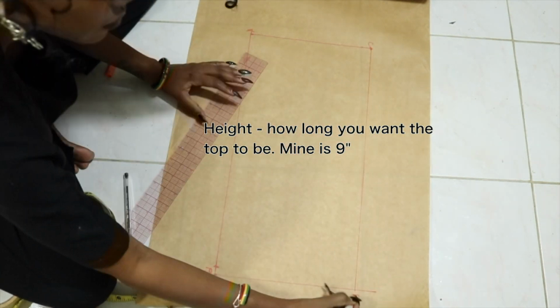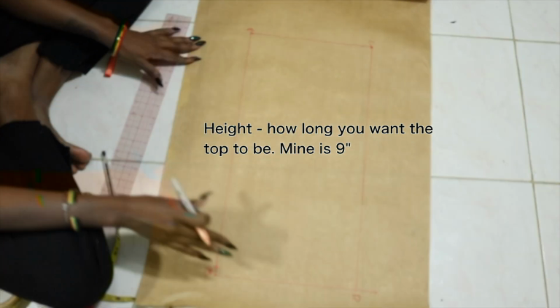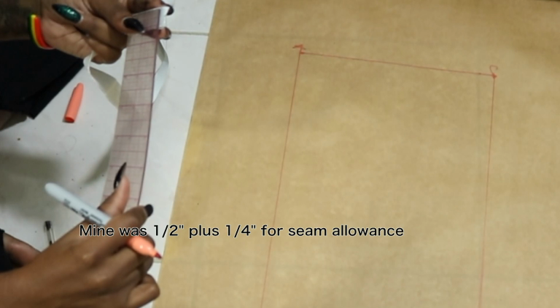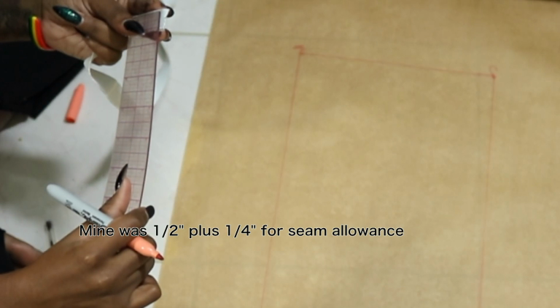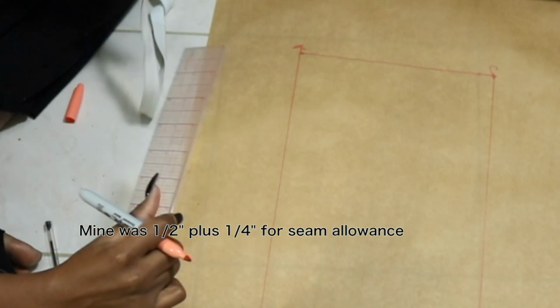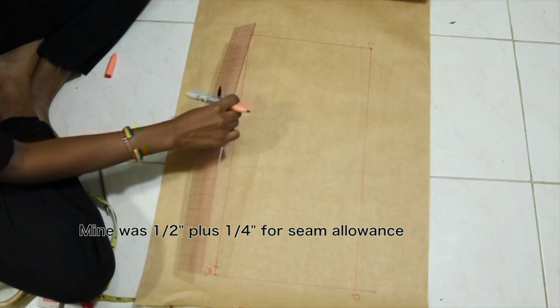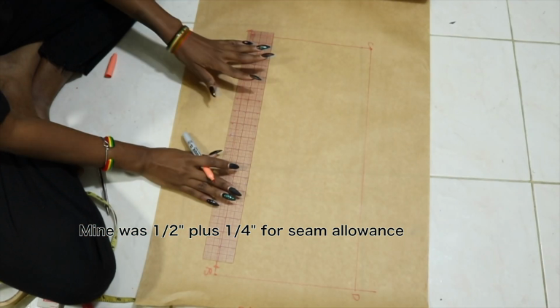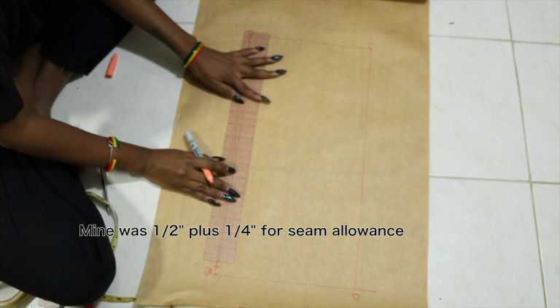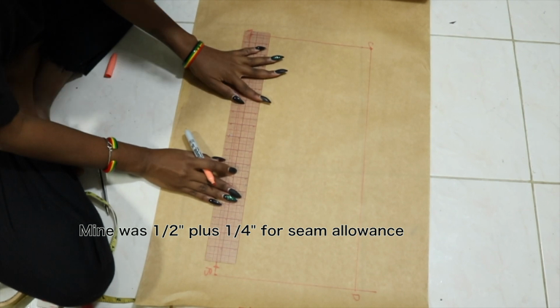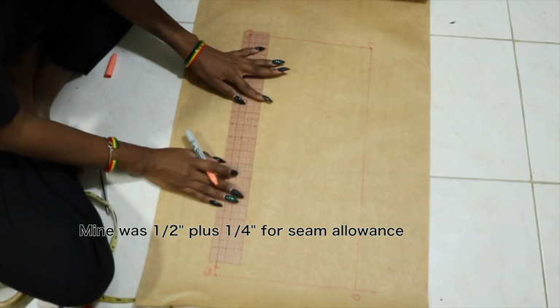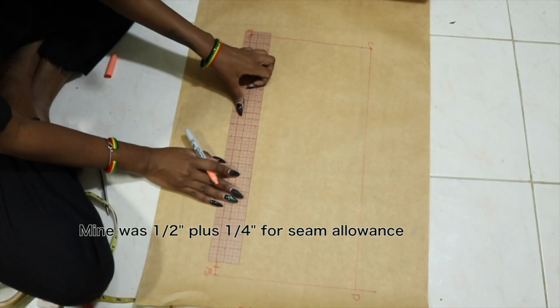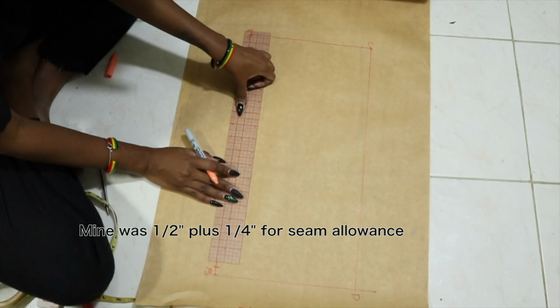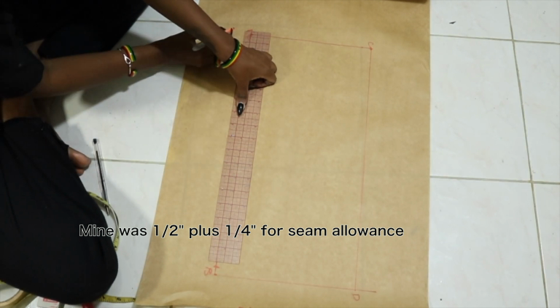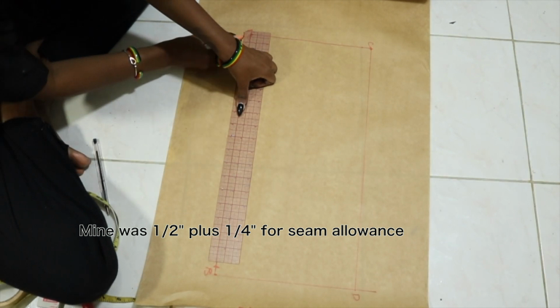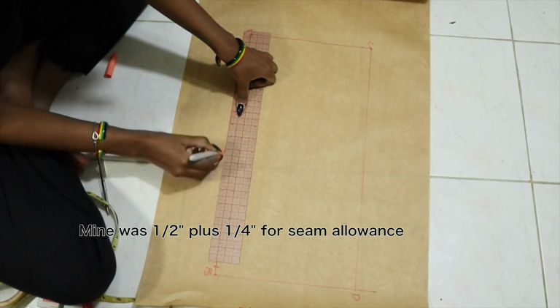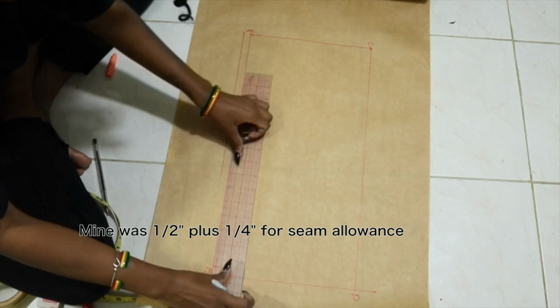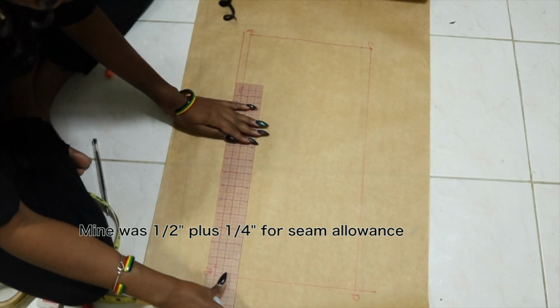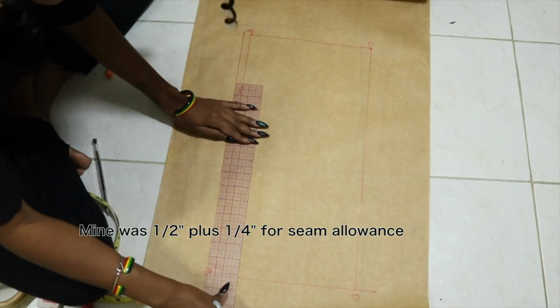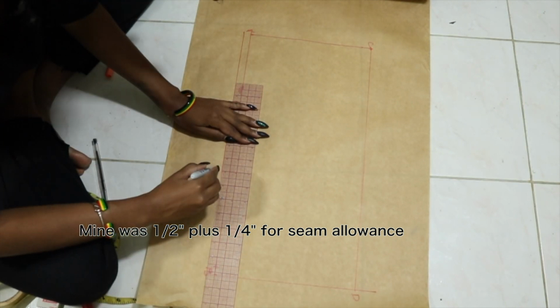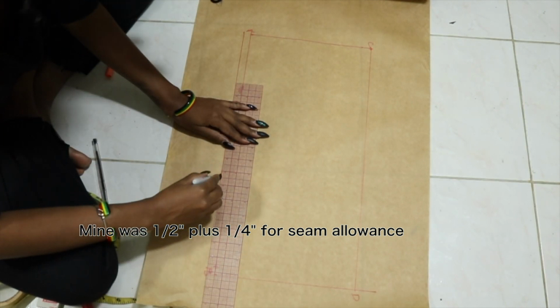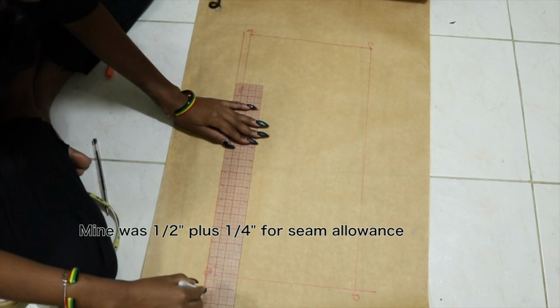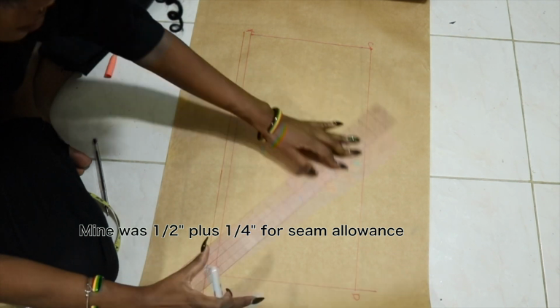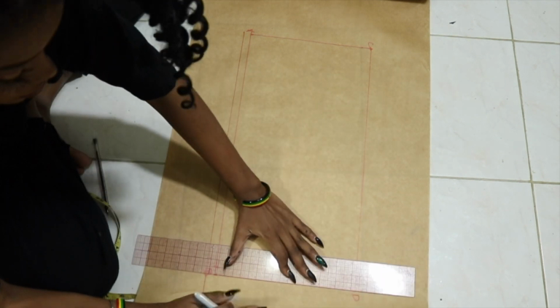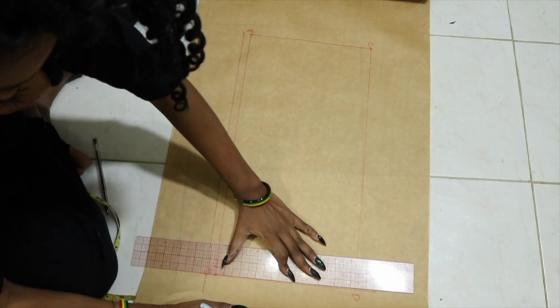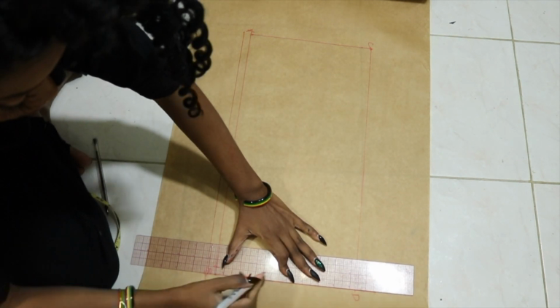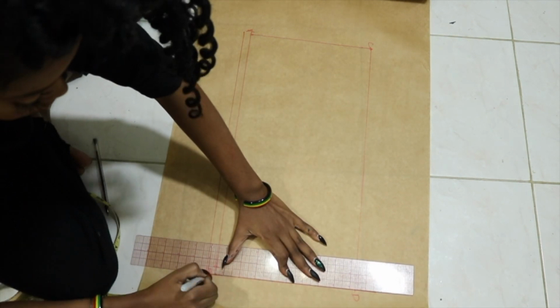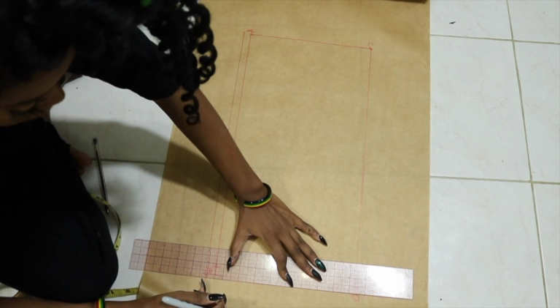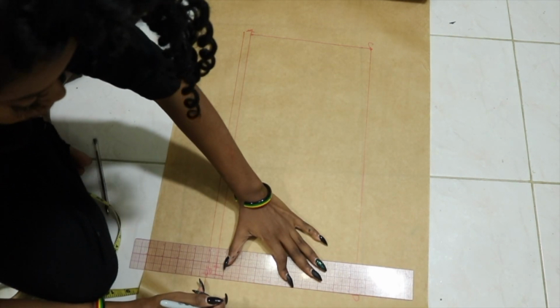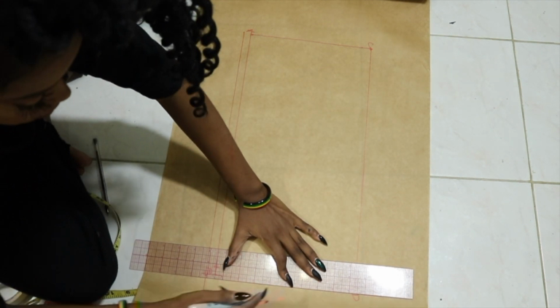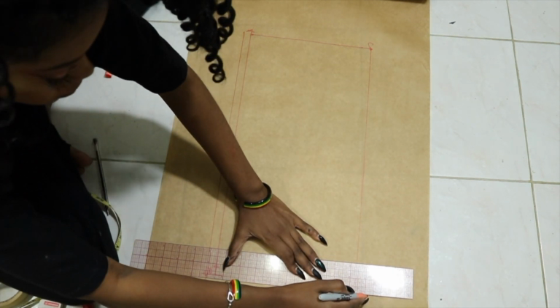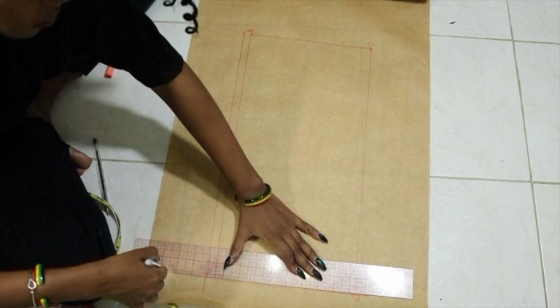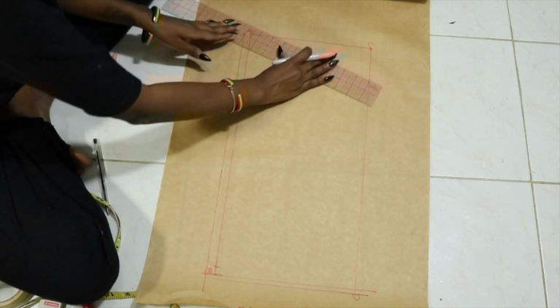What I'm doing now is measuring the thickness of my elastic and then adding that measurement to the top and the bottom of the rectangle. Then I add a quarter inch or 3 eighths of an inch seam allowance all around.